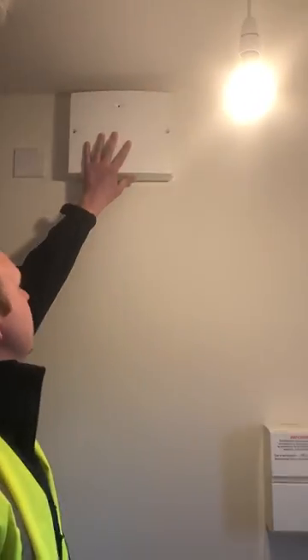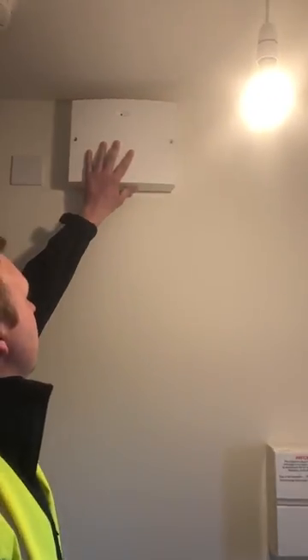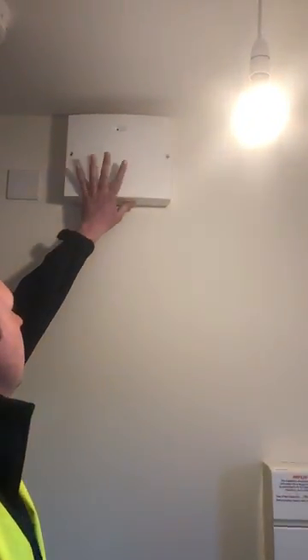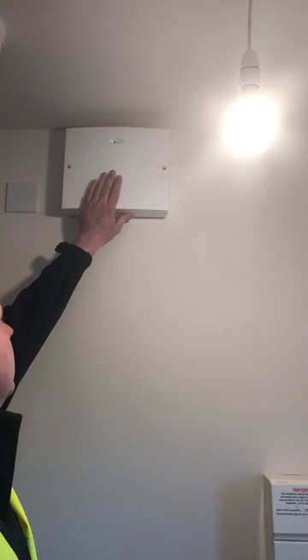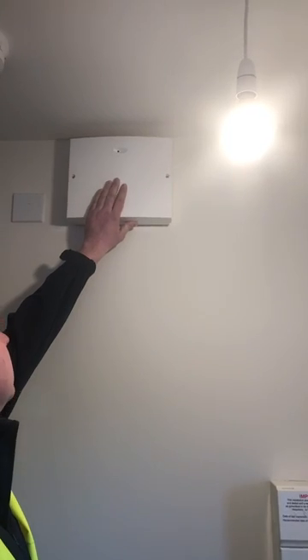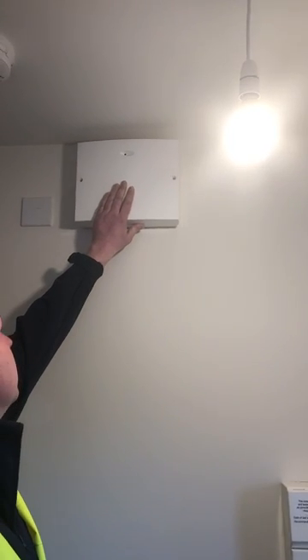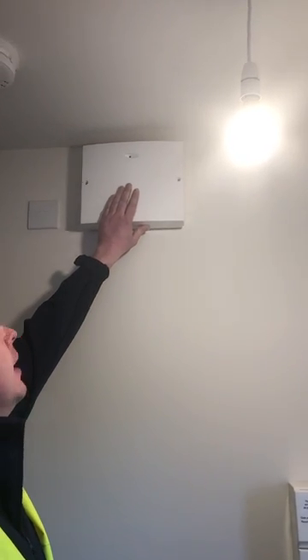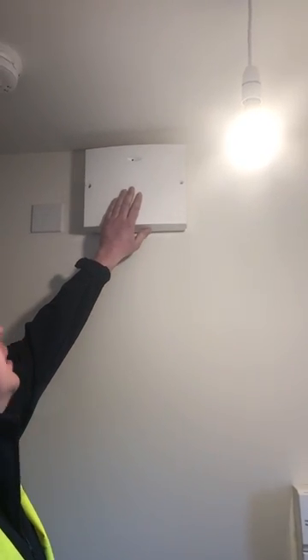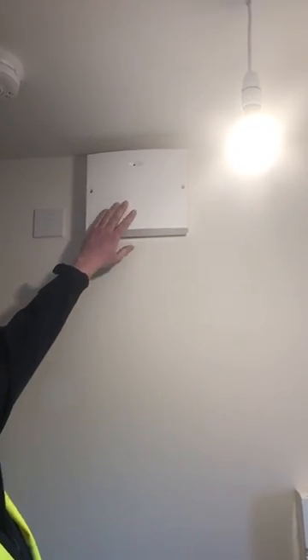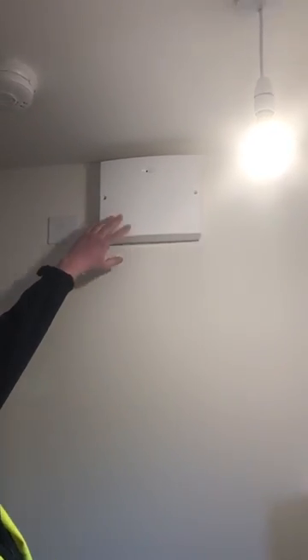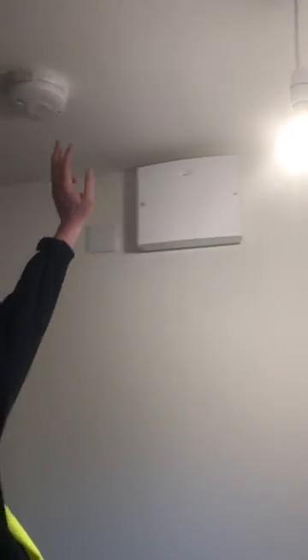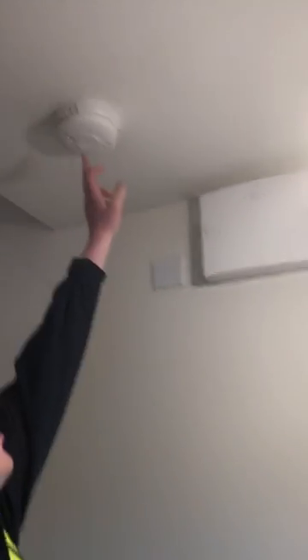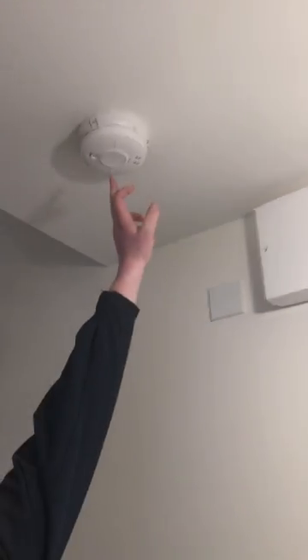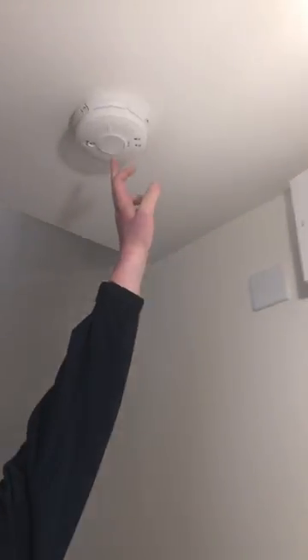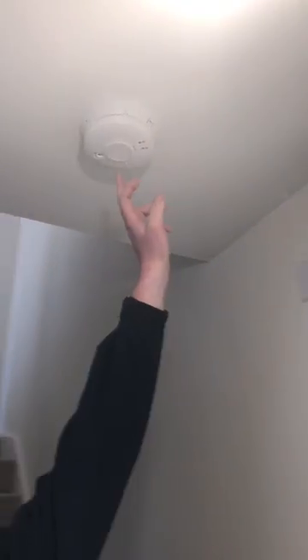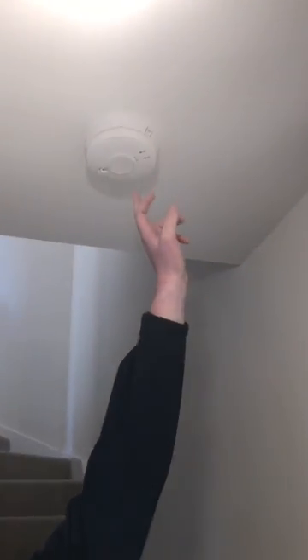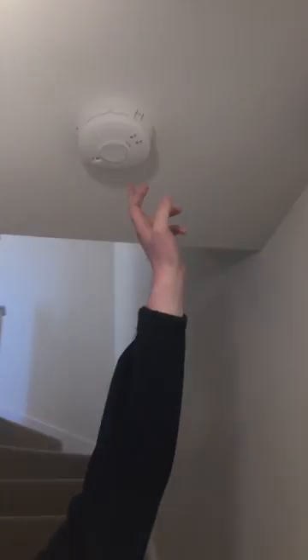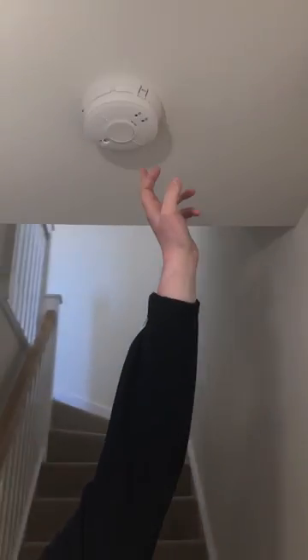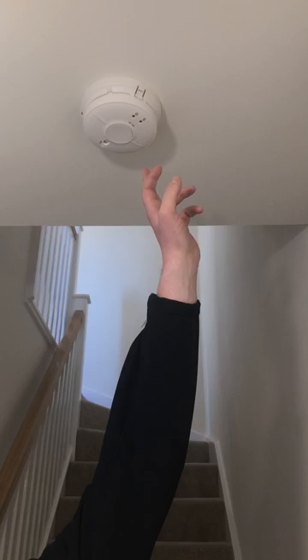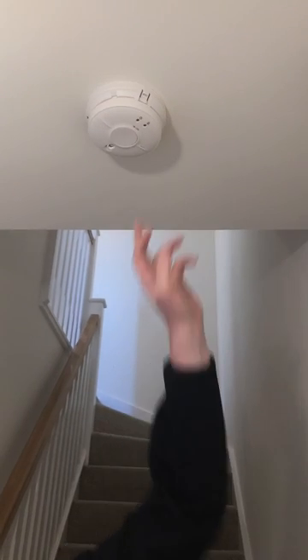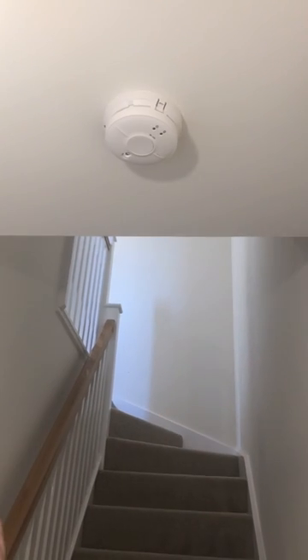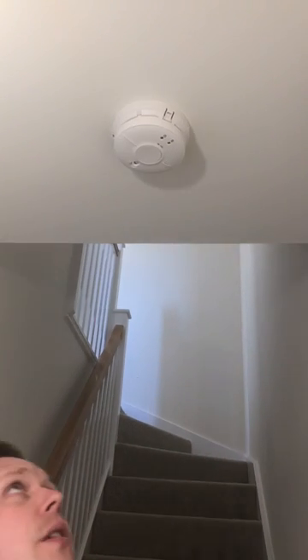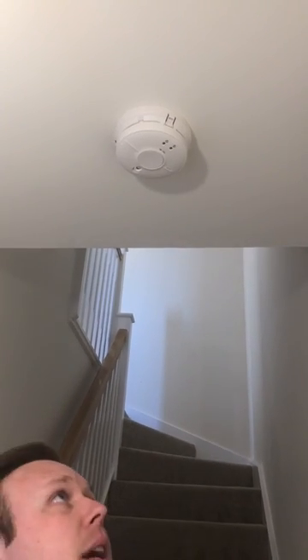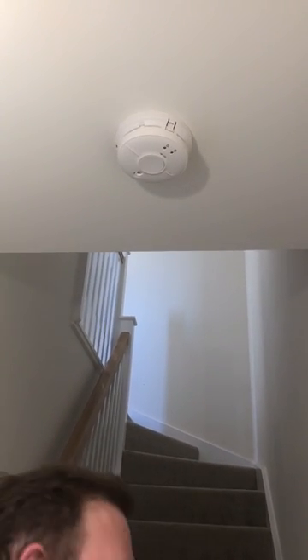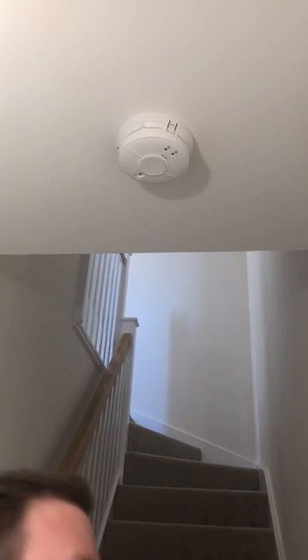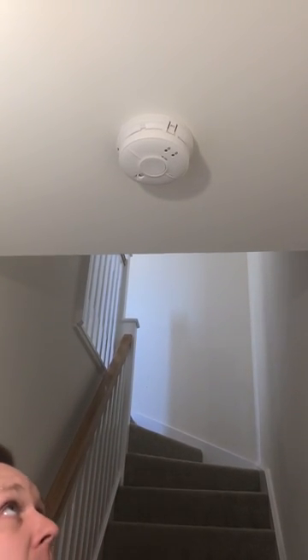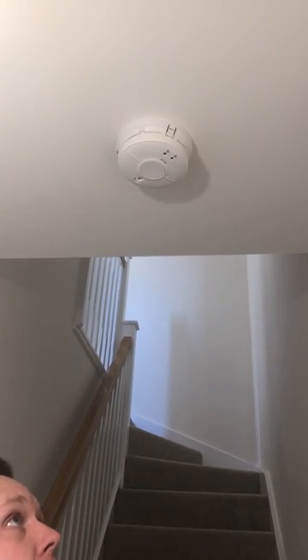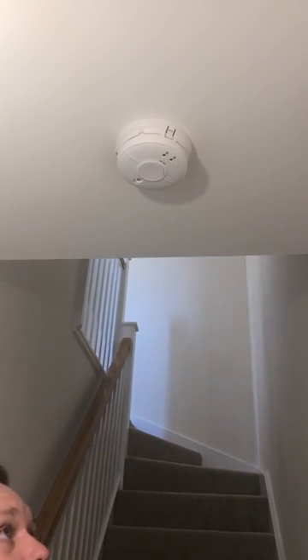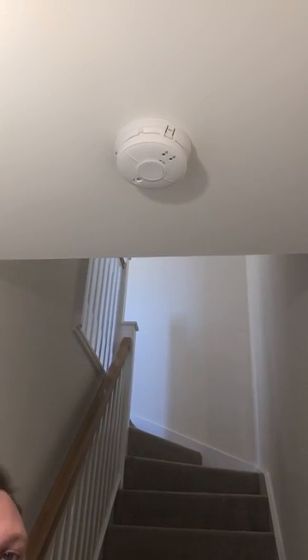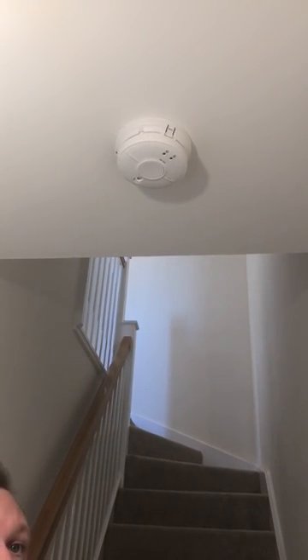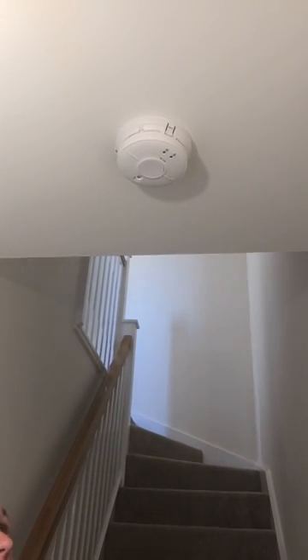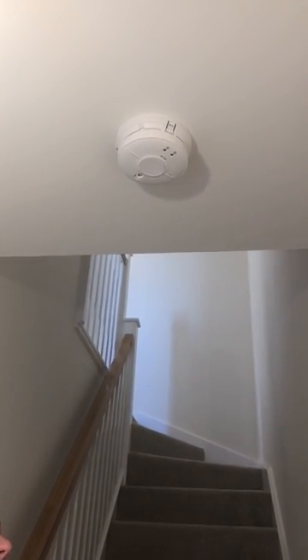This particular house has got an alarm and this is the box for that. You've also got a smoke alarm which is both battery and mains operated, and it's linked to upstairs — so if the smoke alarm goes off downstairs, it will also go off upstairs.